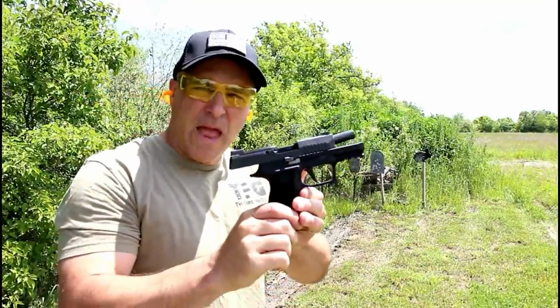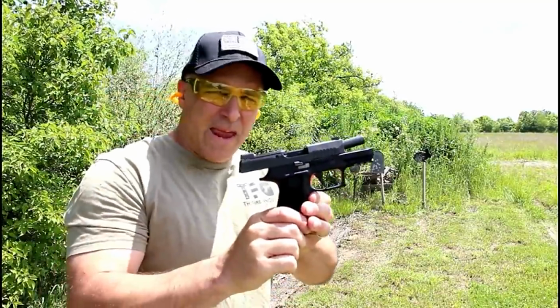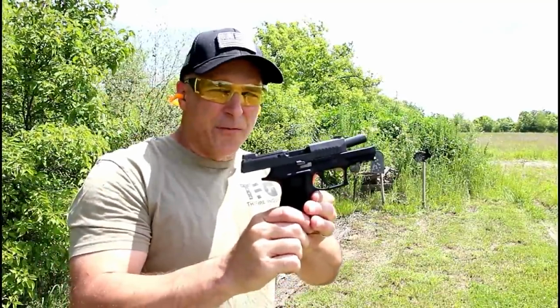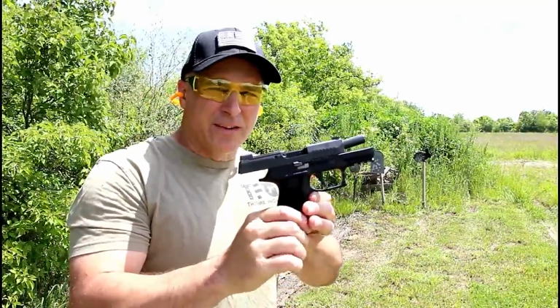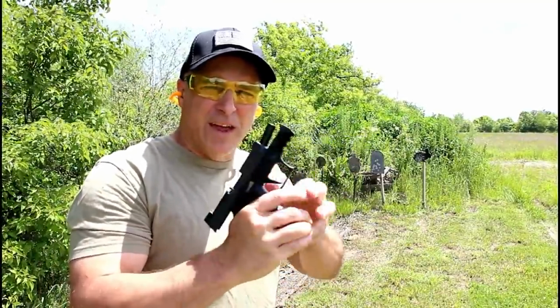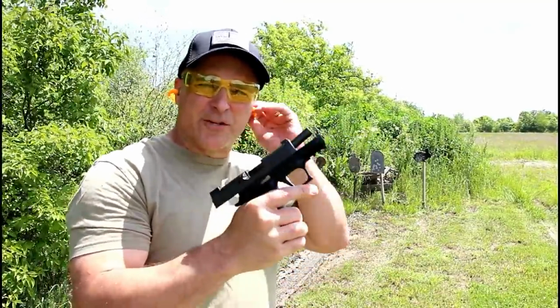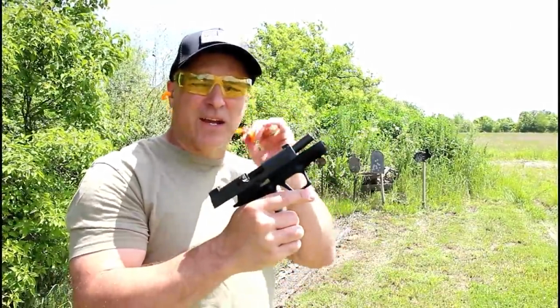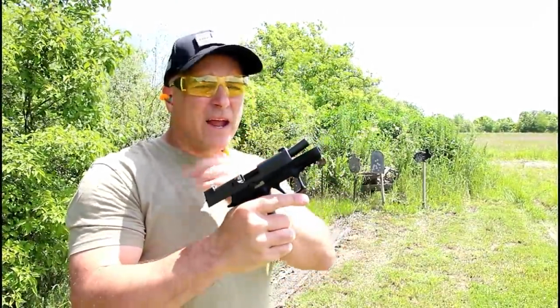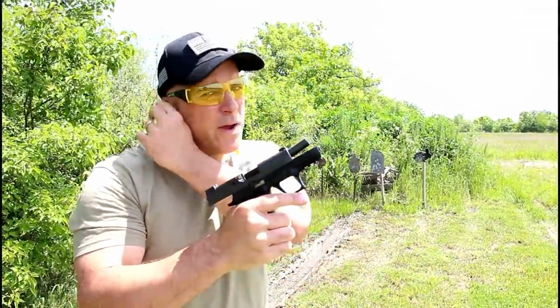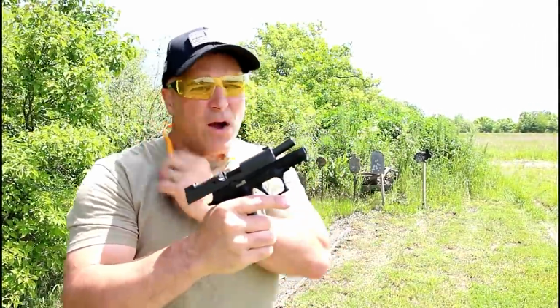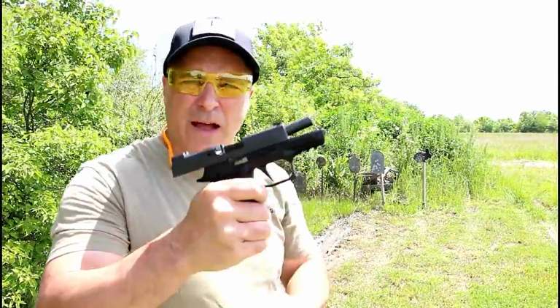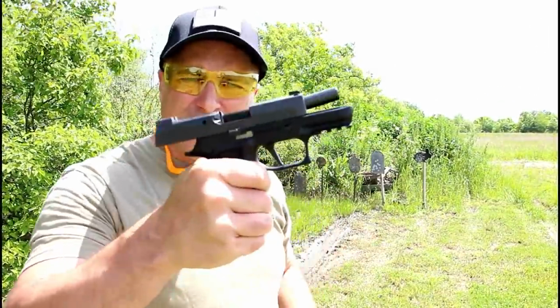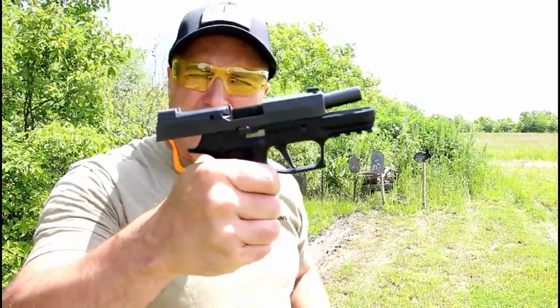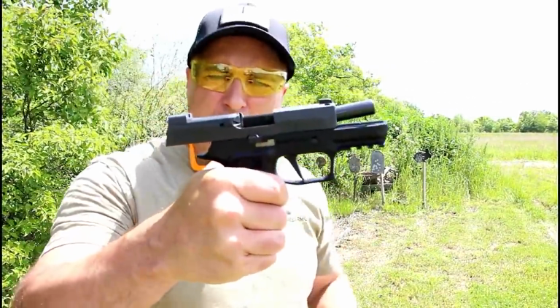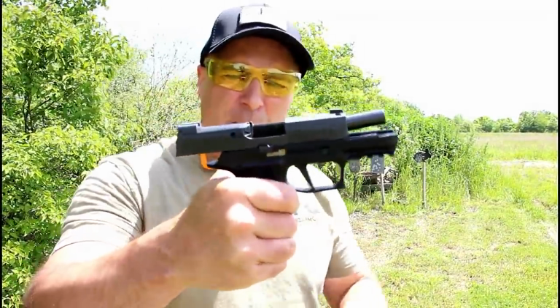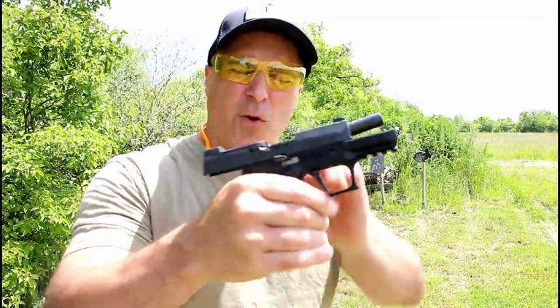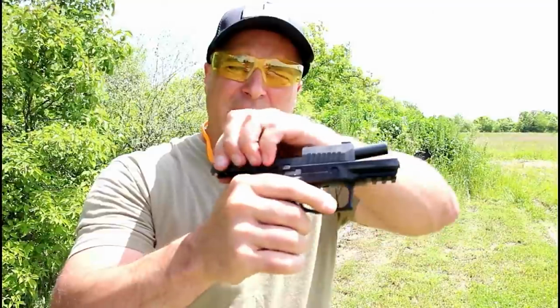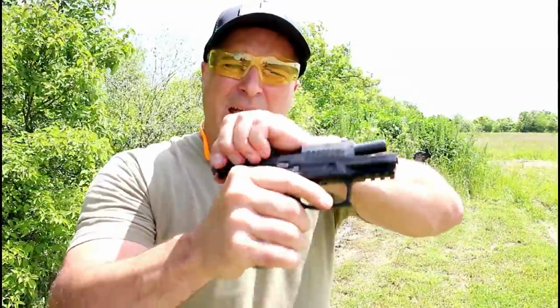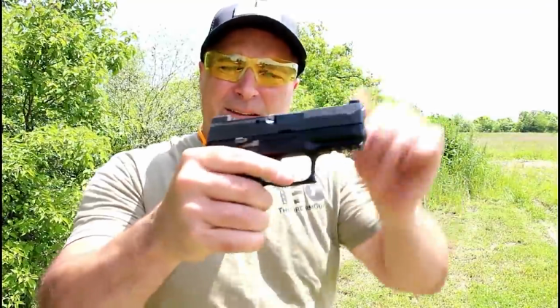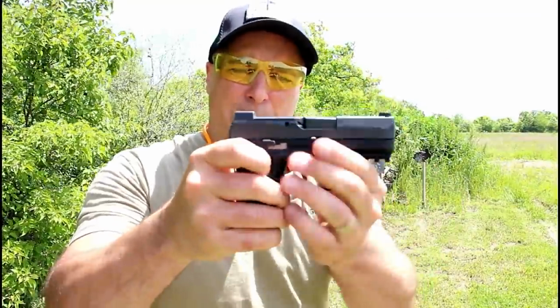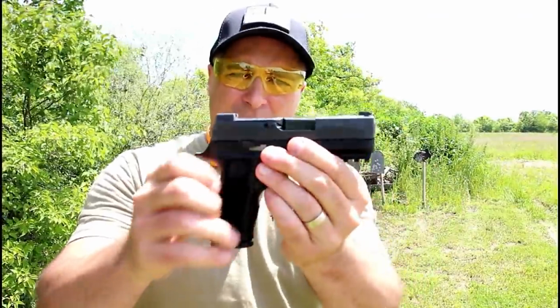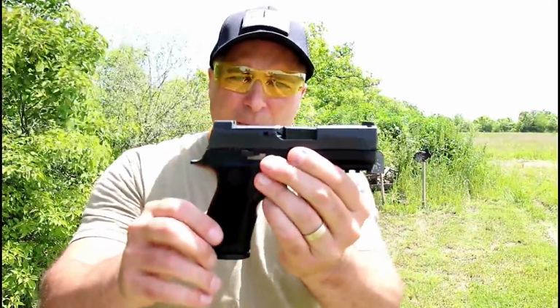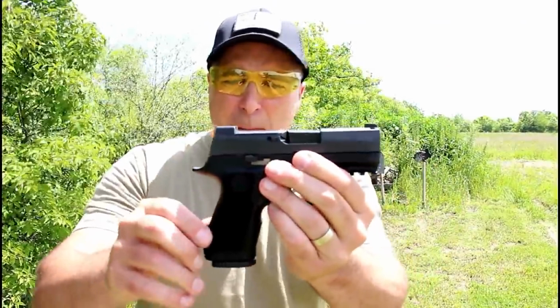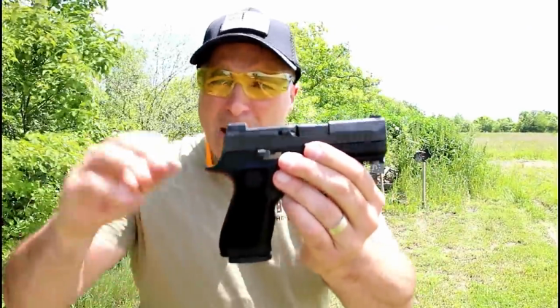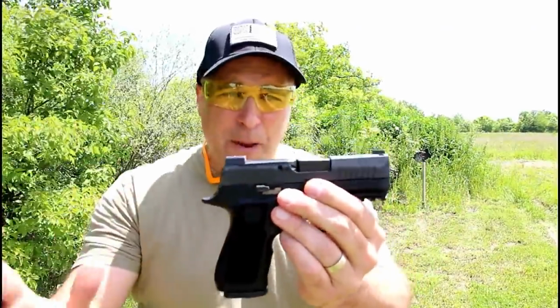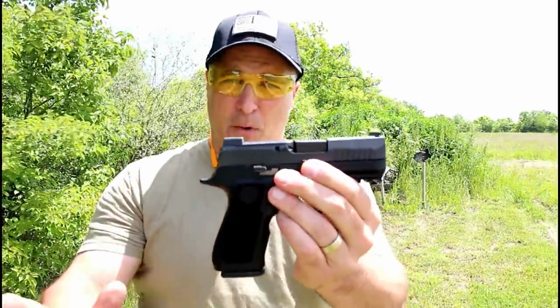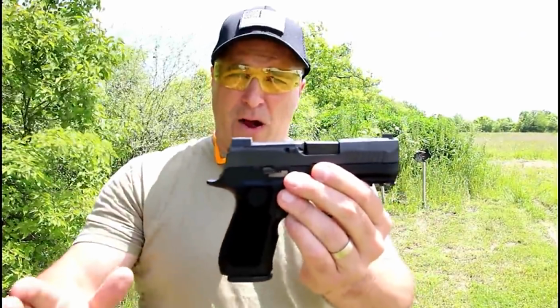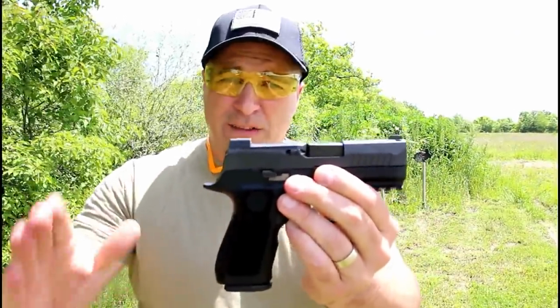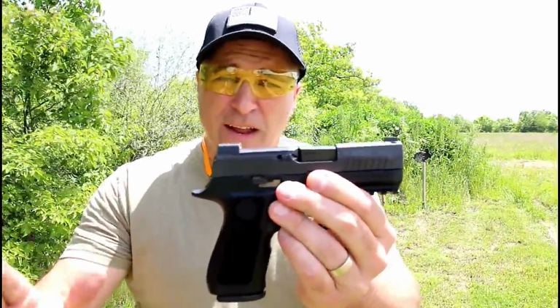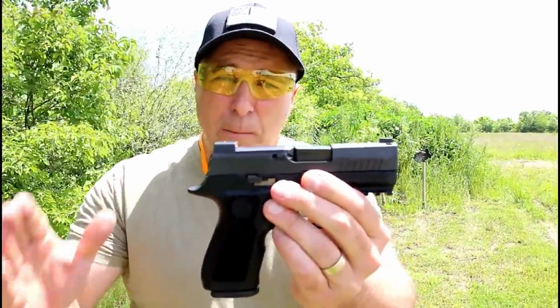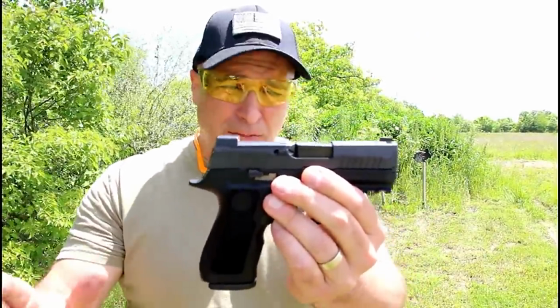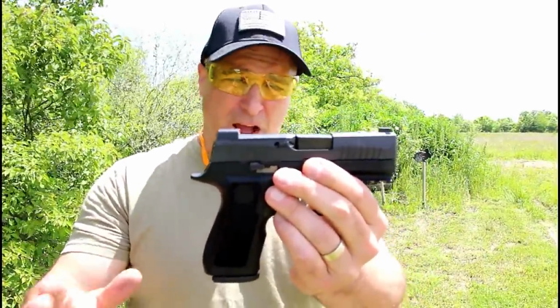Hey there friends, thanks for checking in. After H, now we've got the SIG P320 X Compact. Many people are excited about this gun.